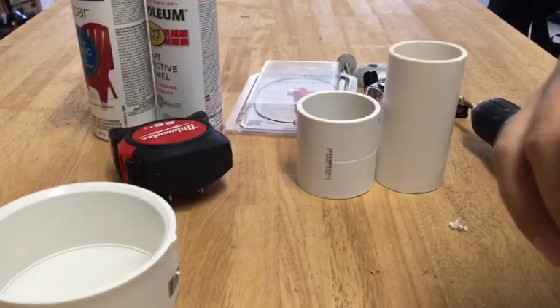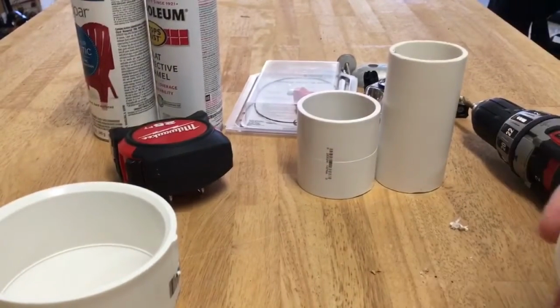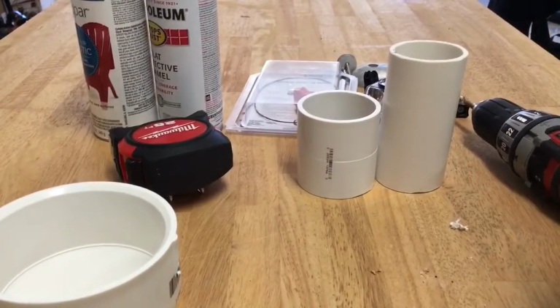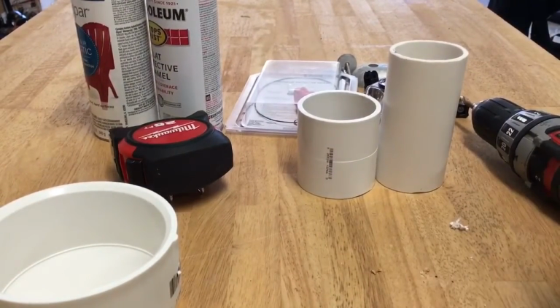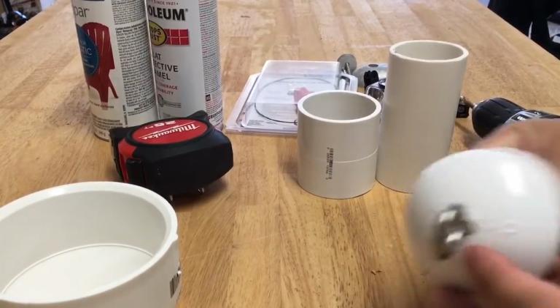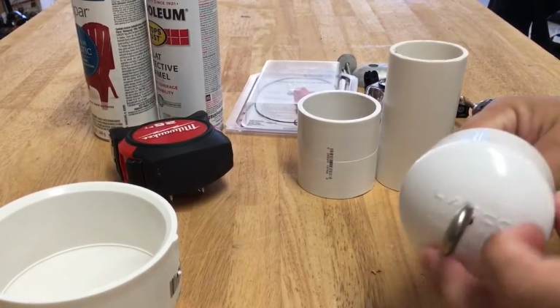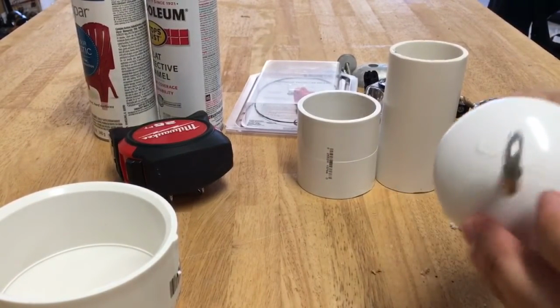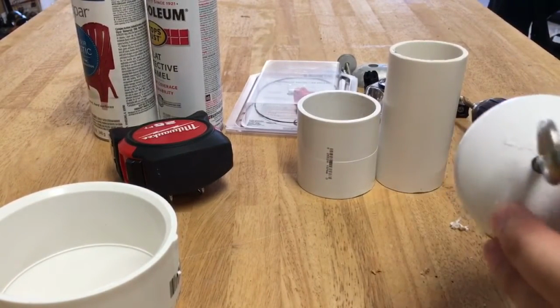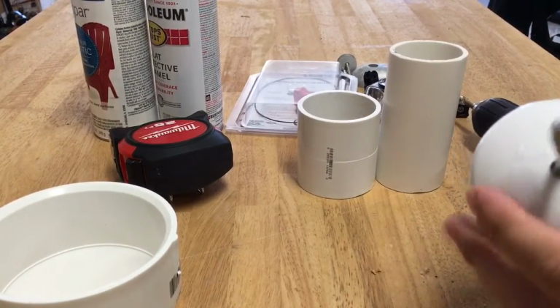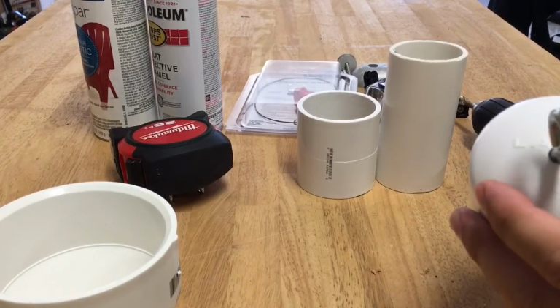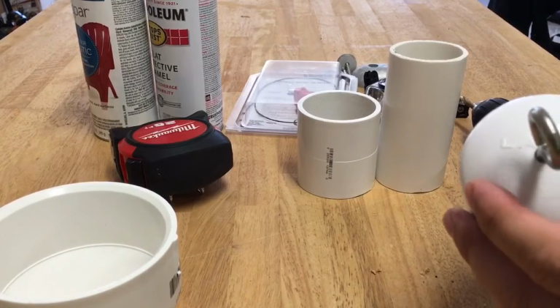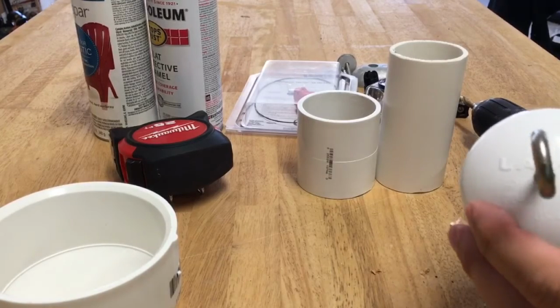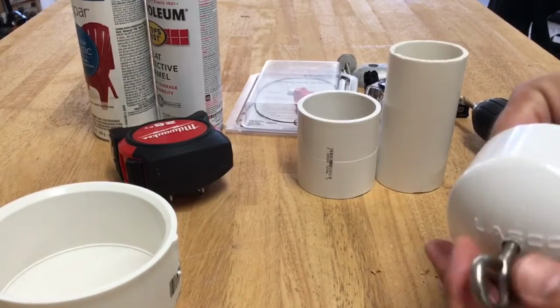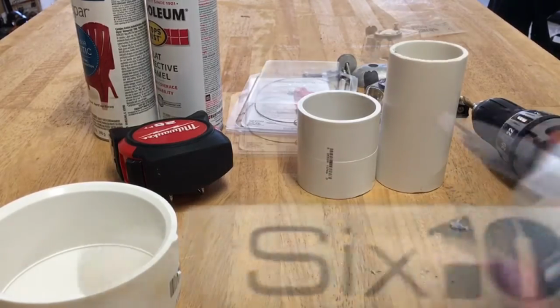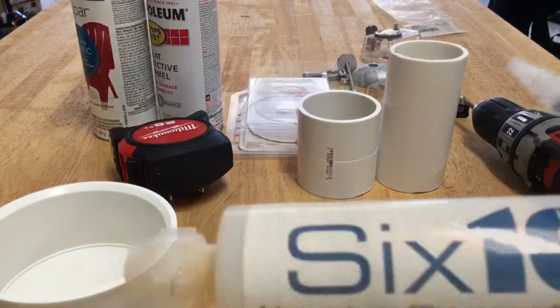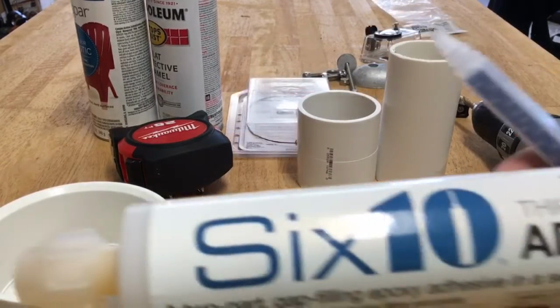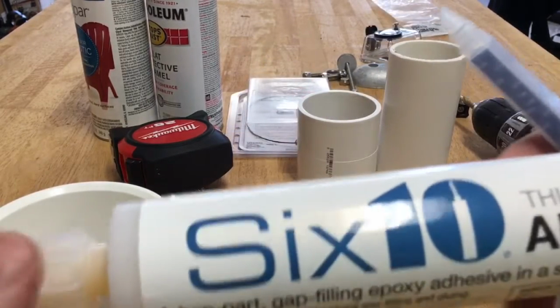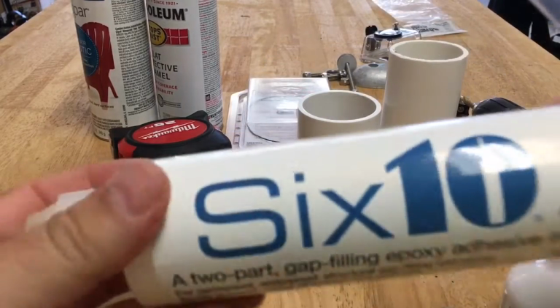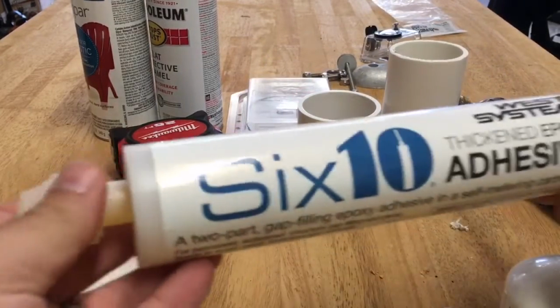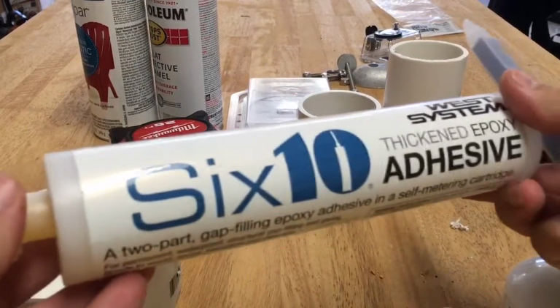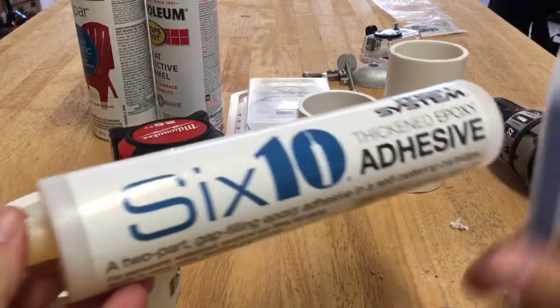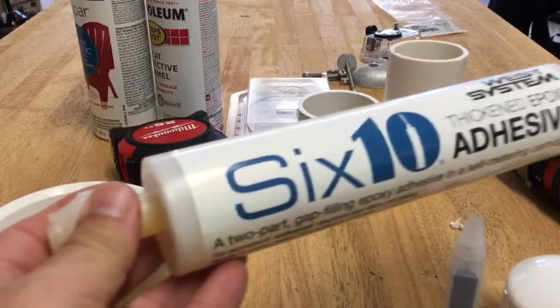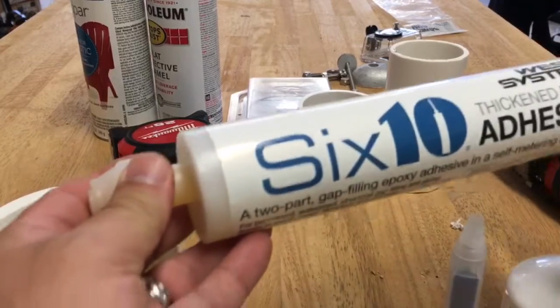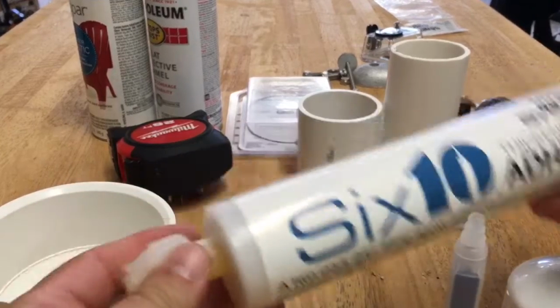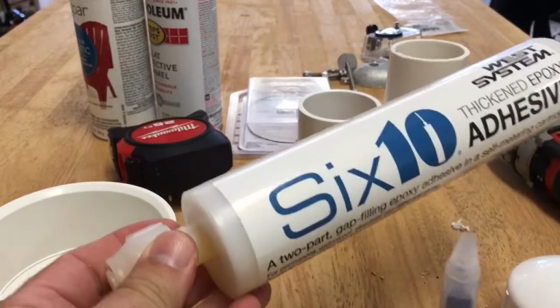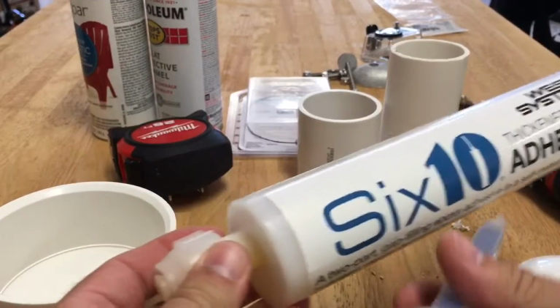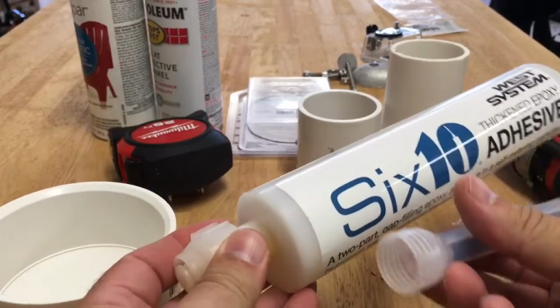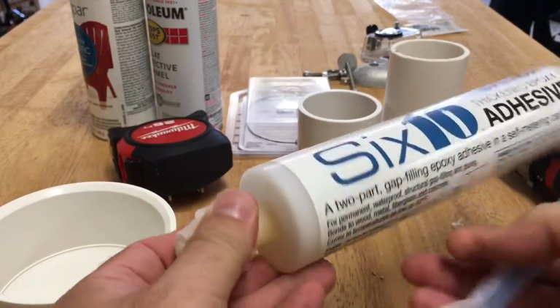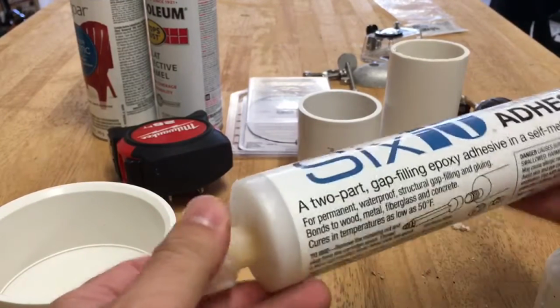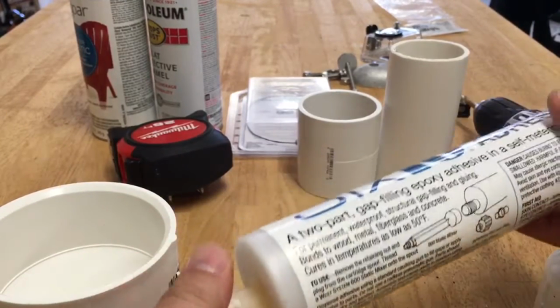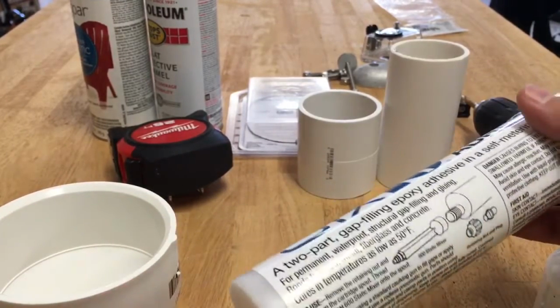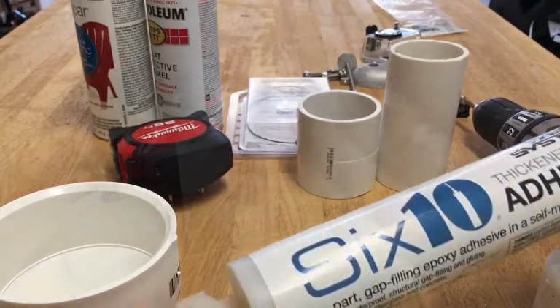I drilled it just slightly larger because I'm going to use an epoxy and I want there to be plenty of epoxy all around it. This is 610 epoxy with the application tube — this is what we're going to use to epoxy everything together.